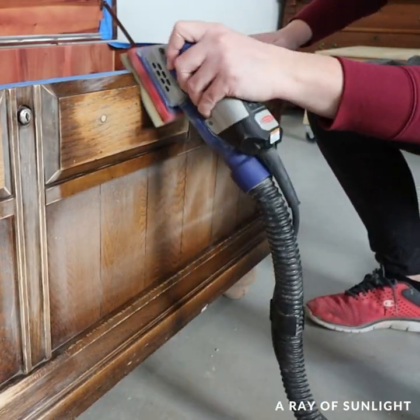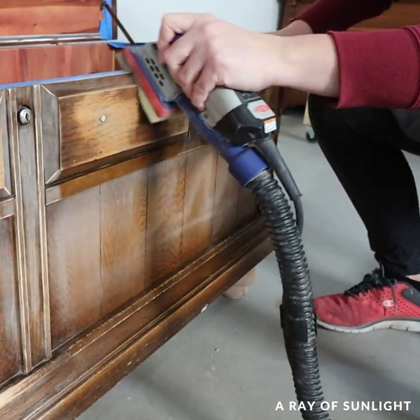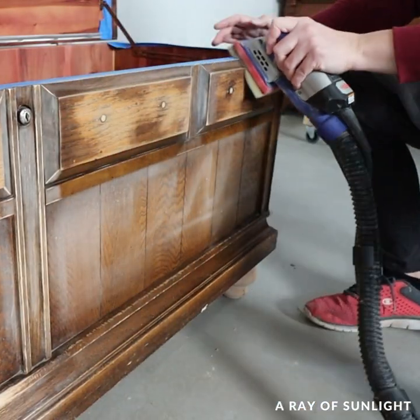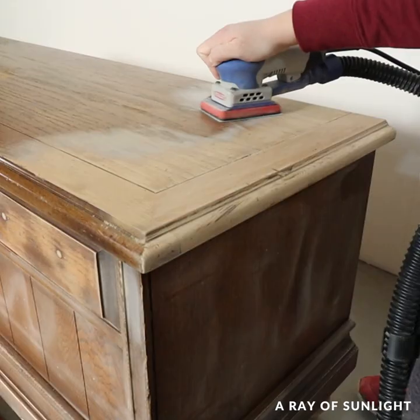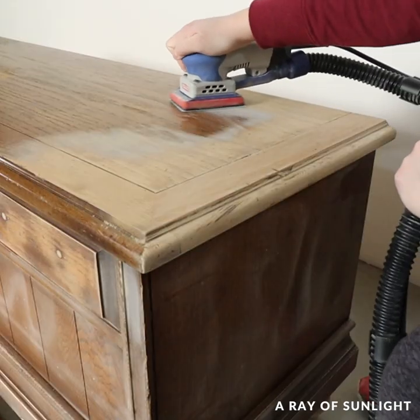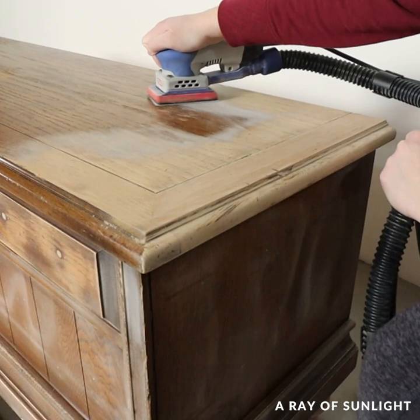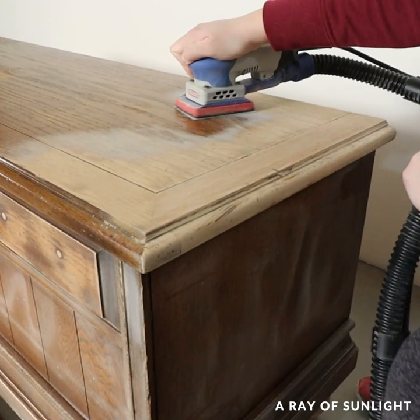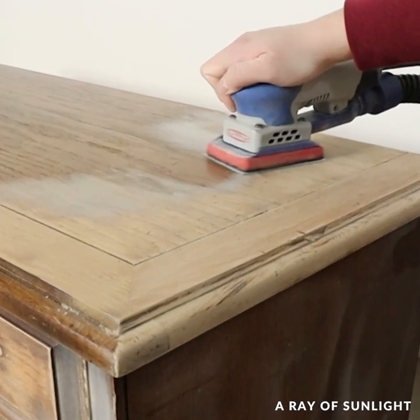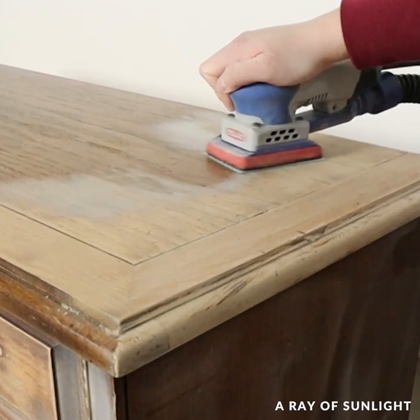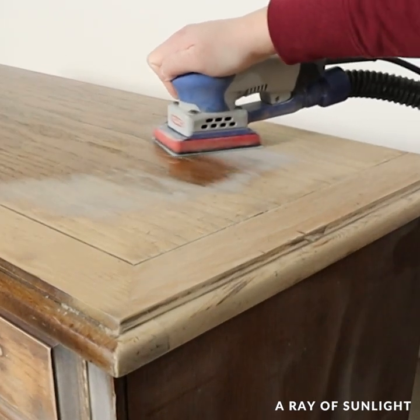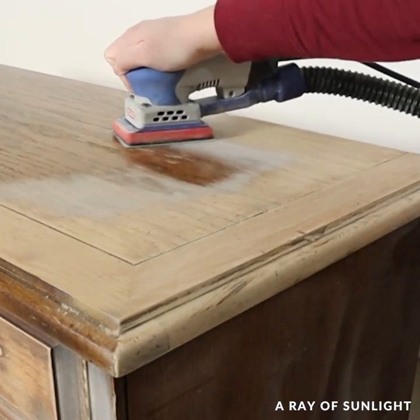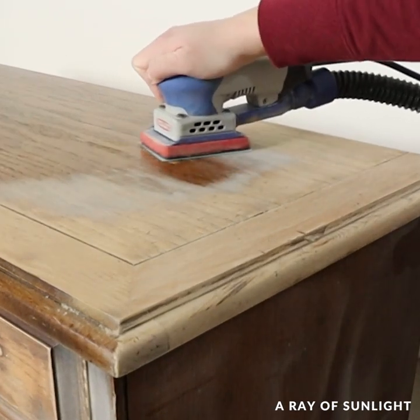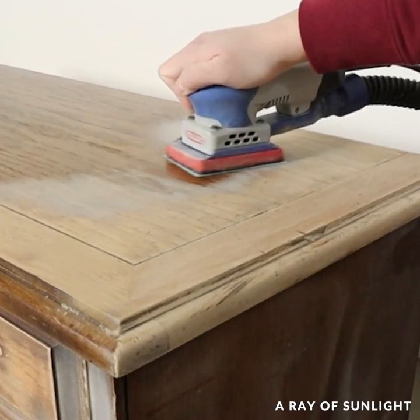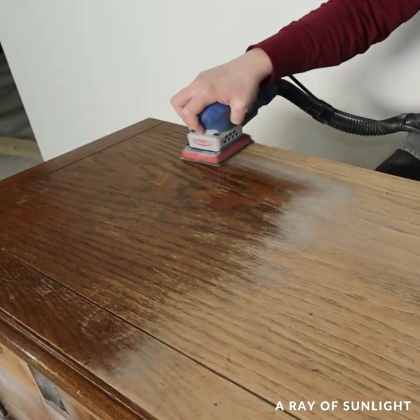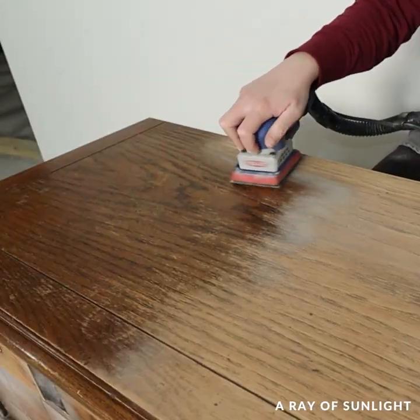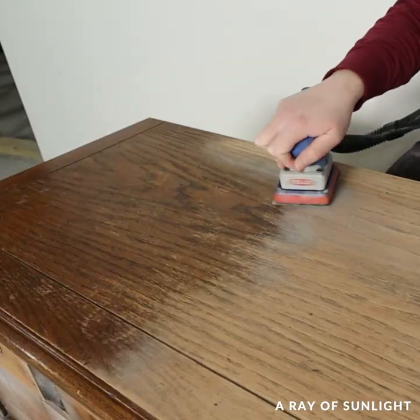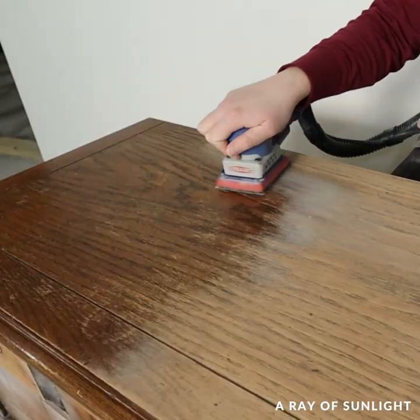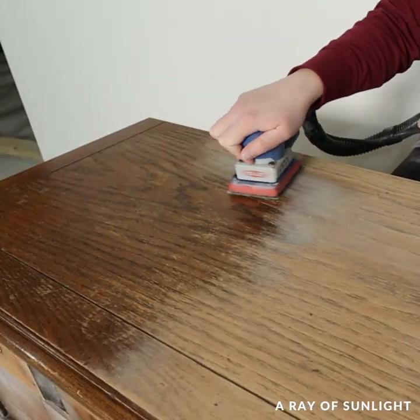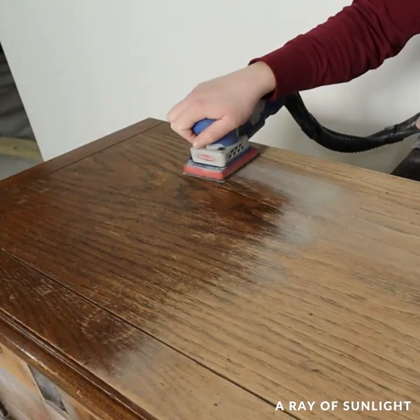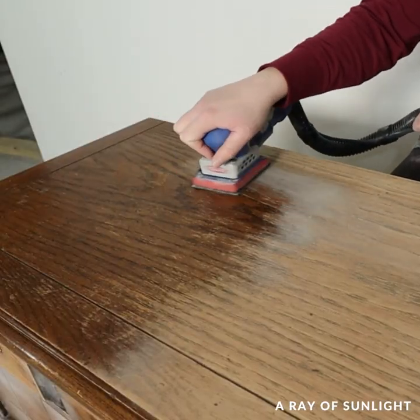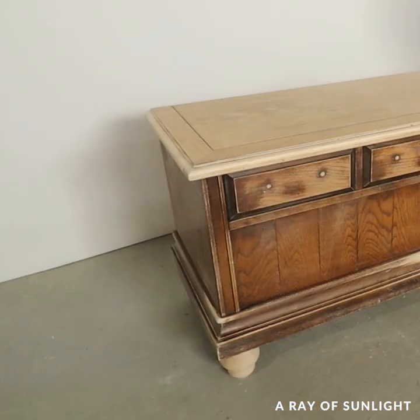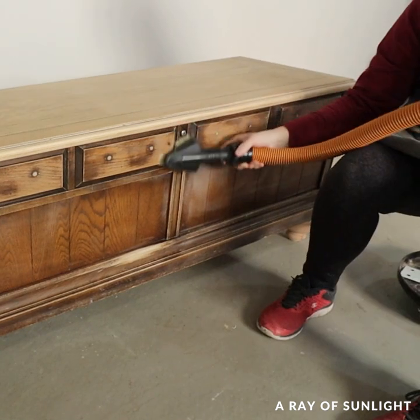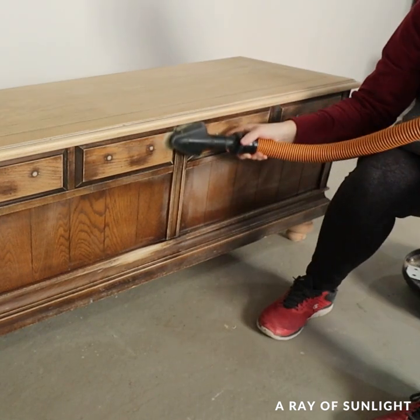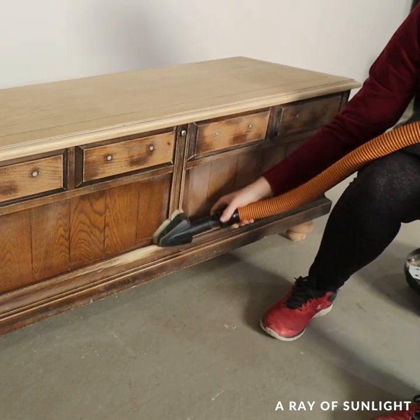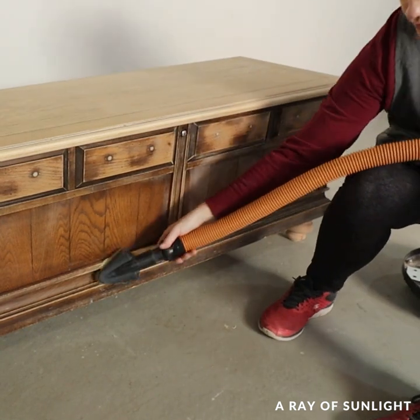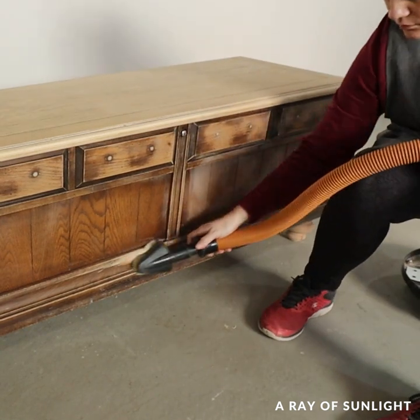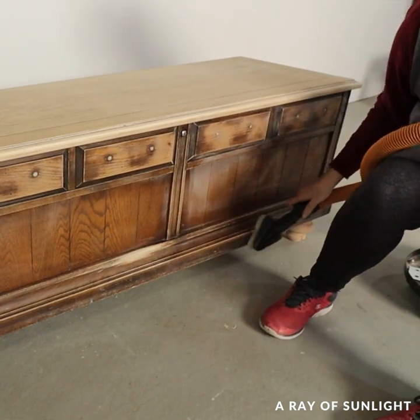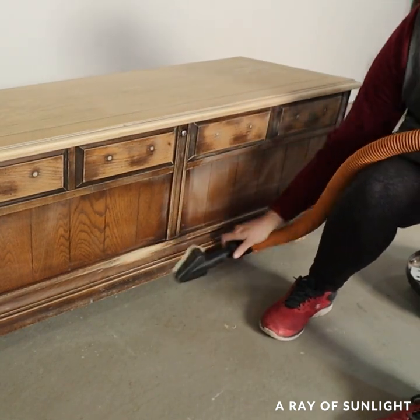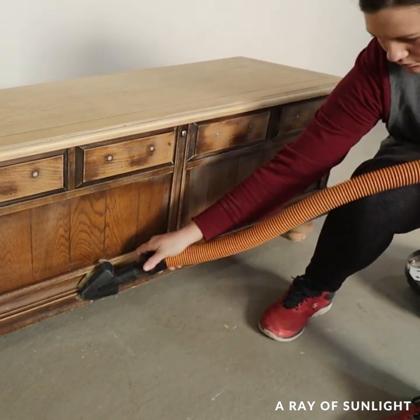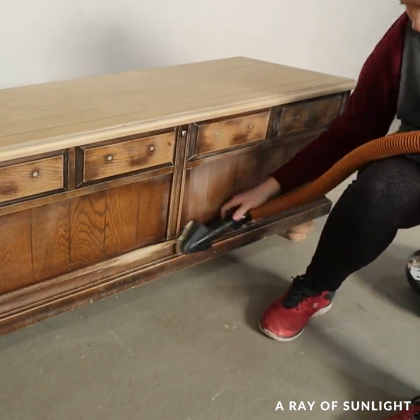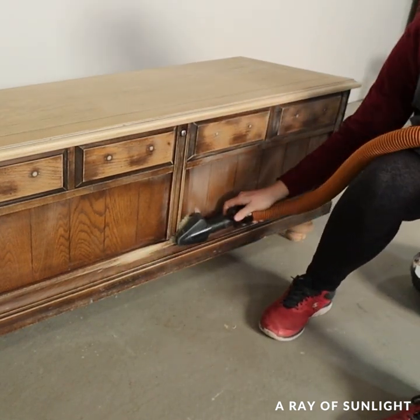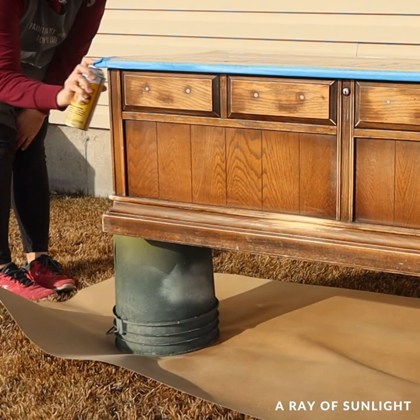While I had the sander out, I sanded the top of the cedar chest down to bare wood. Then I cleaned up all of the dust and sprayed on two coats of clear shellac.